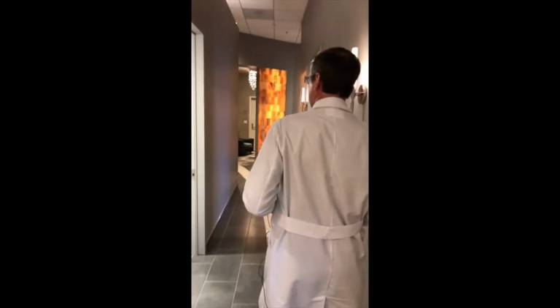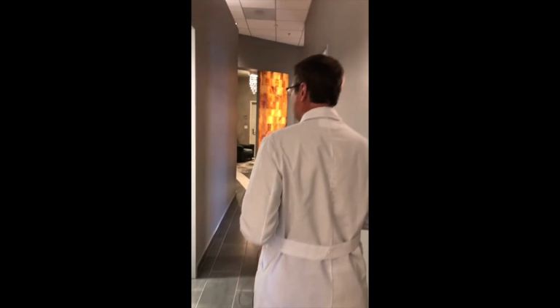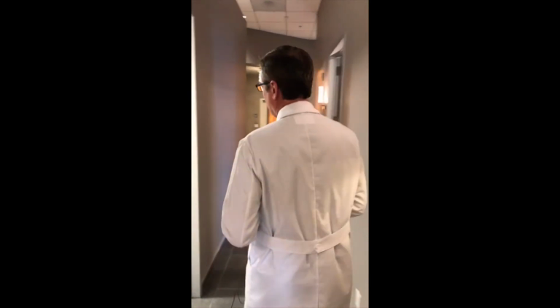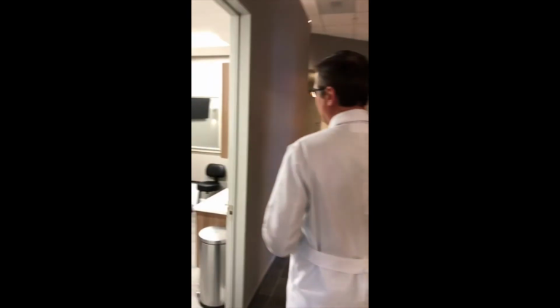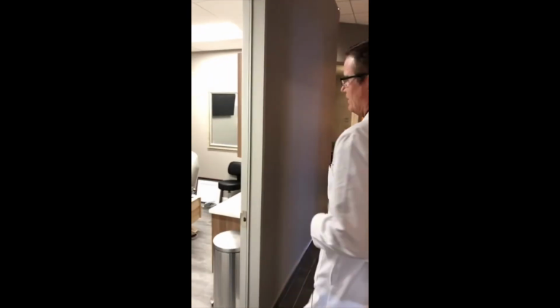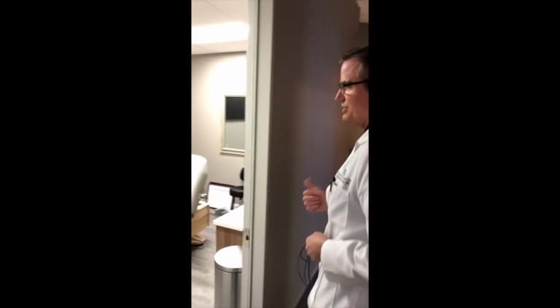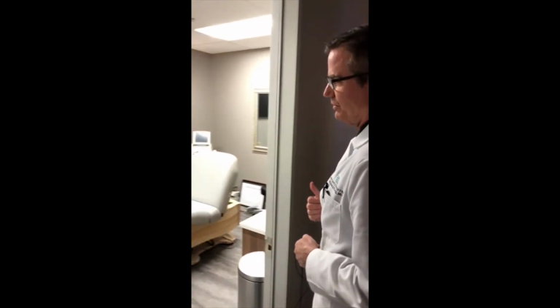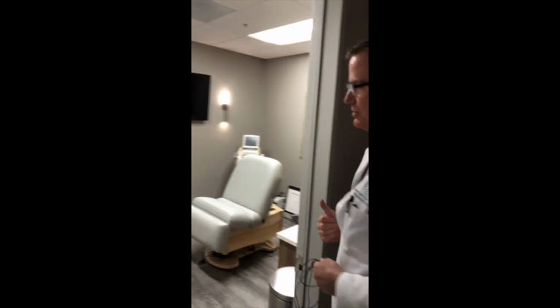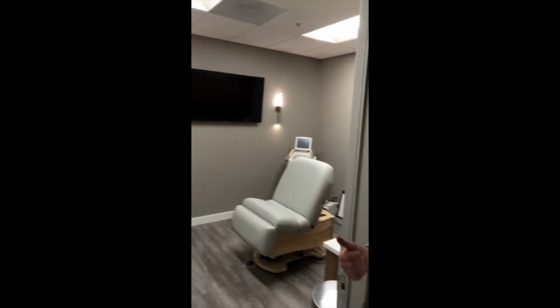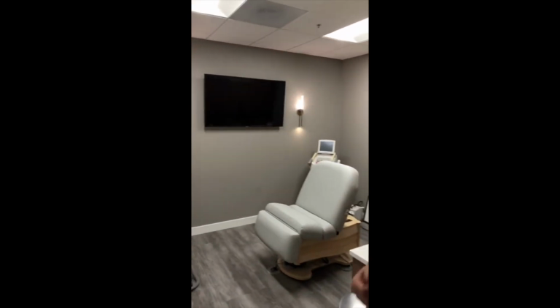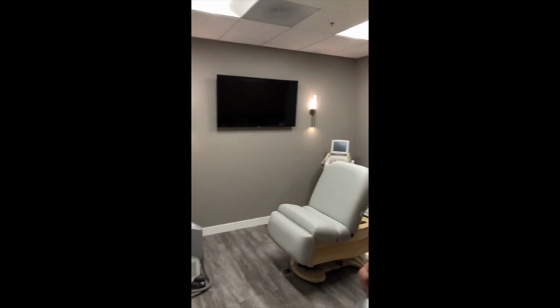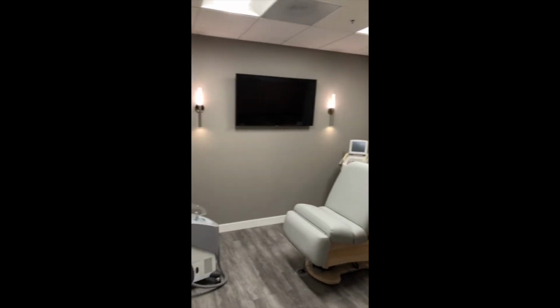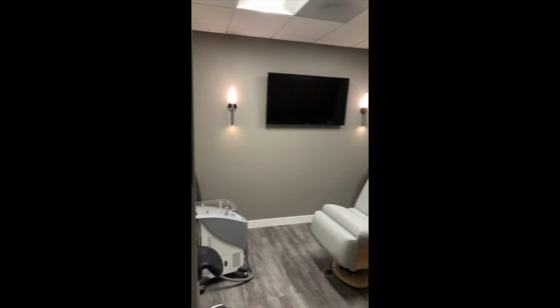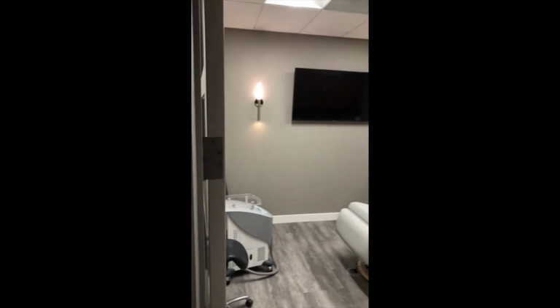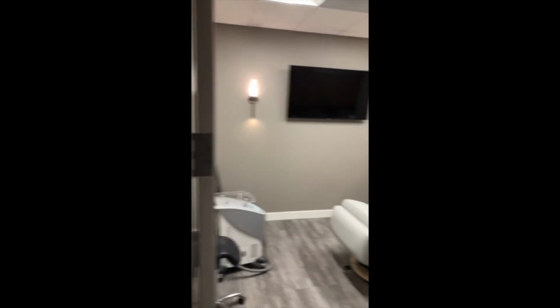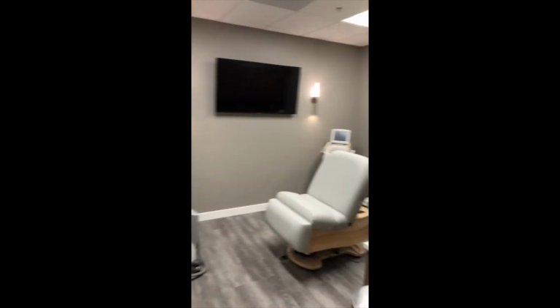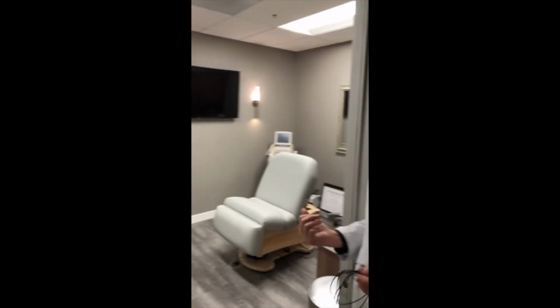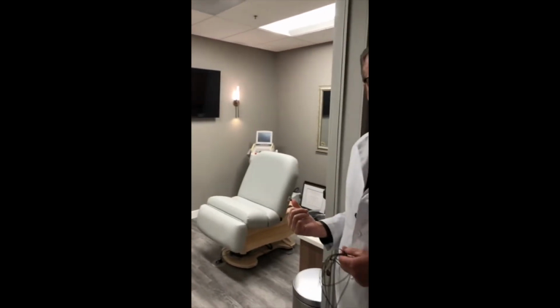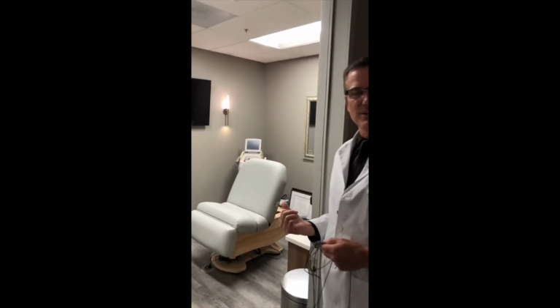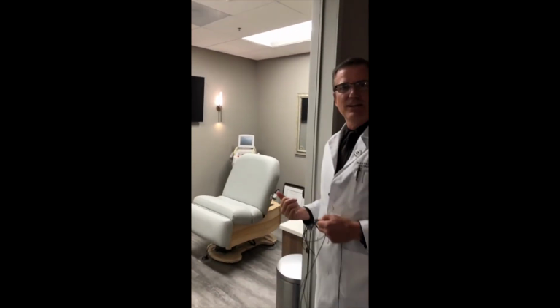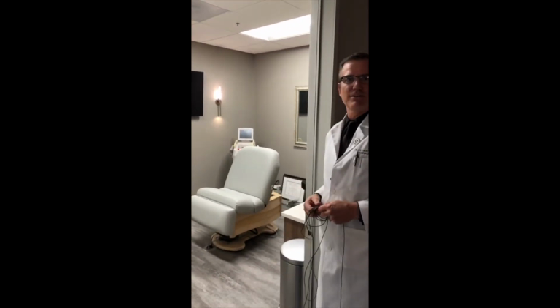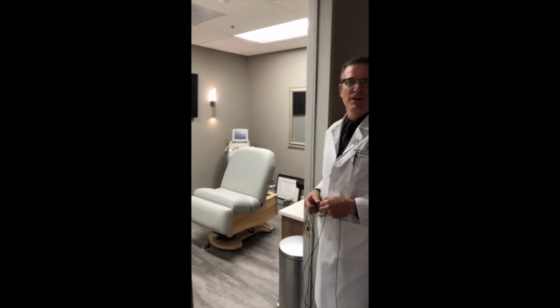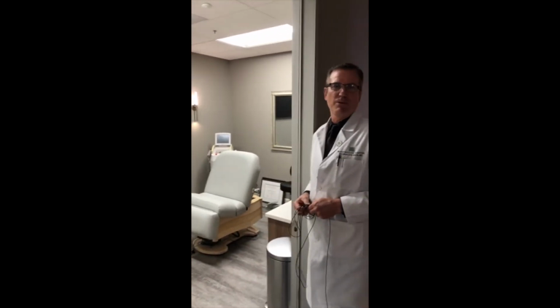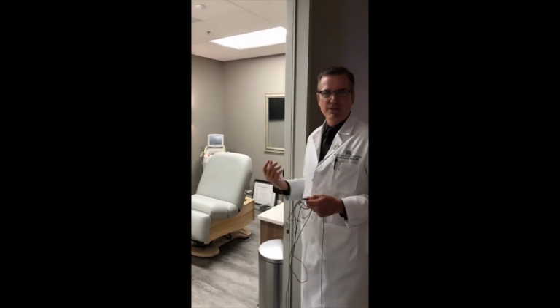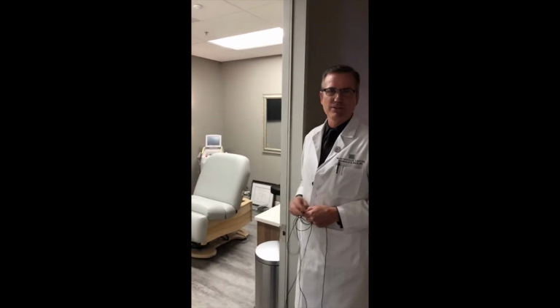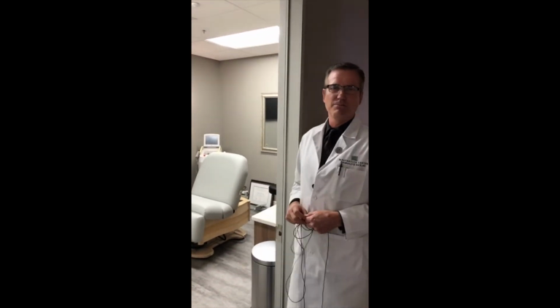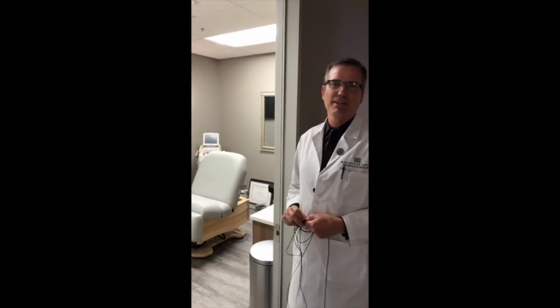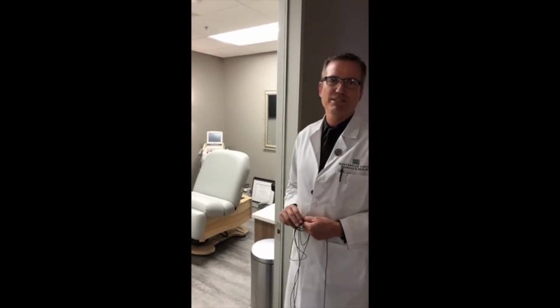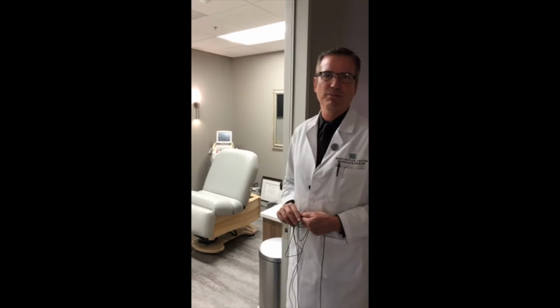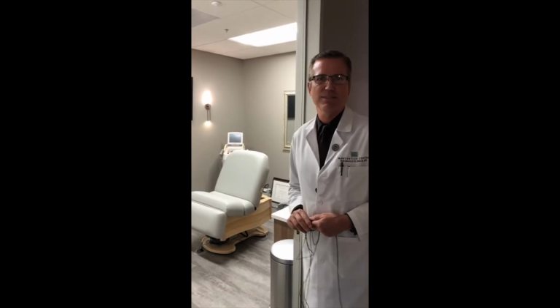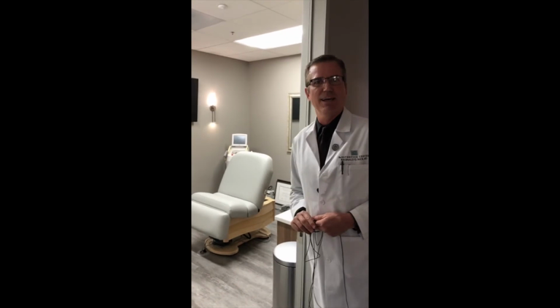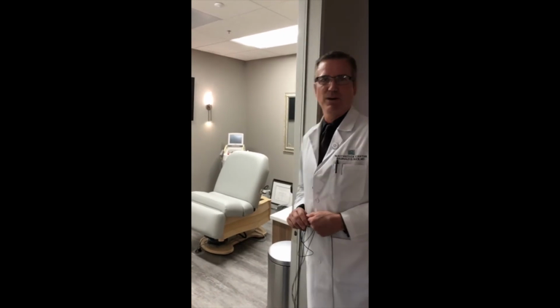This is where our nurse, Lori Mitchell, is going to be doing most of her treatments. We have a laser in here. We'll be doing other minimally invasive treatments as well.